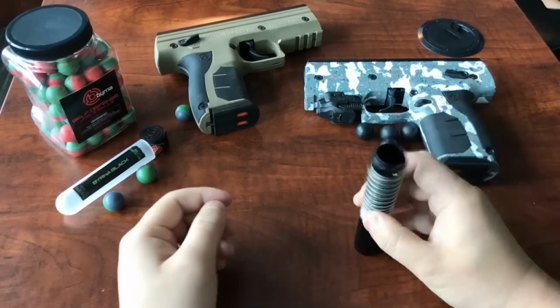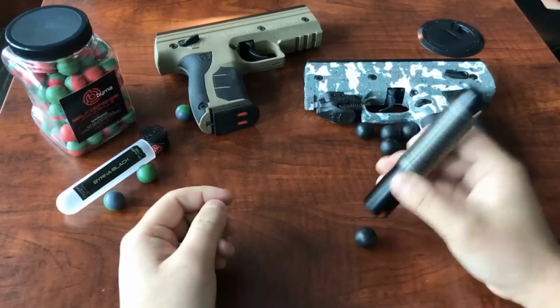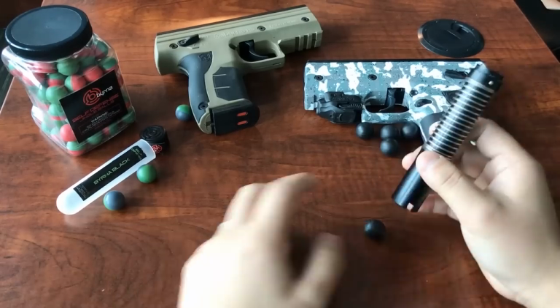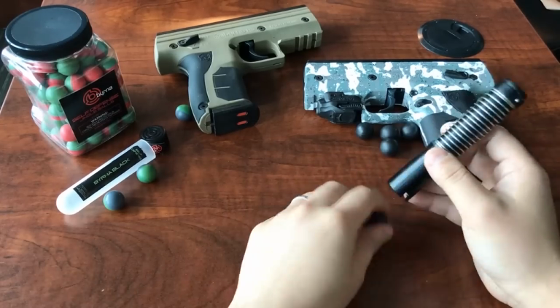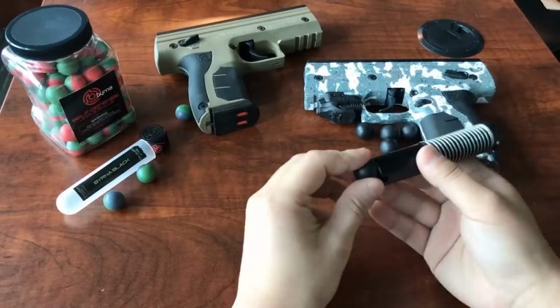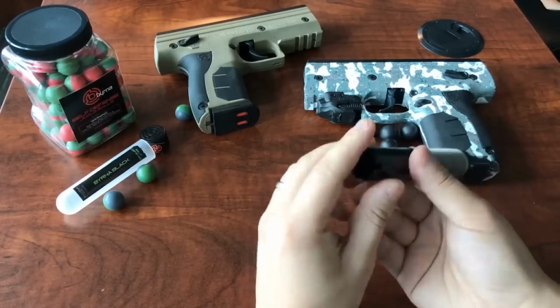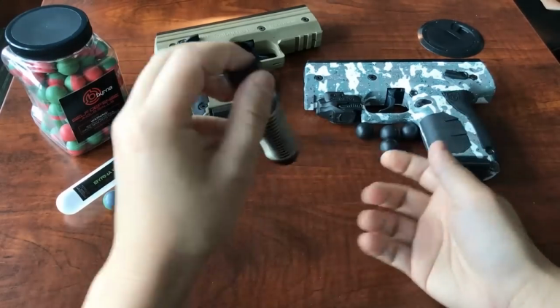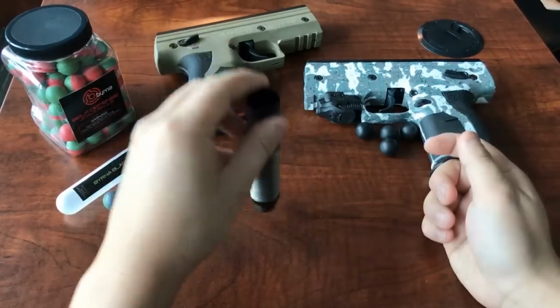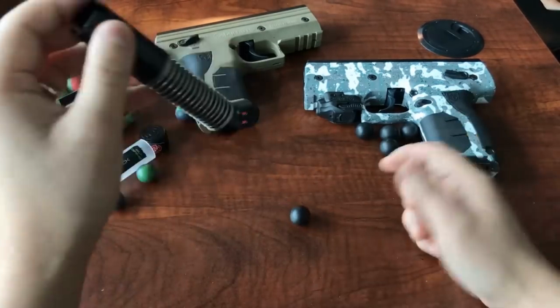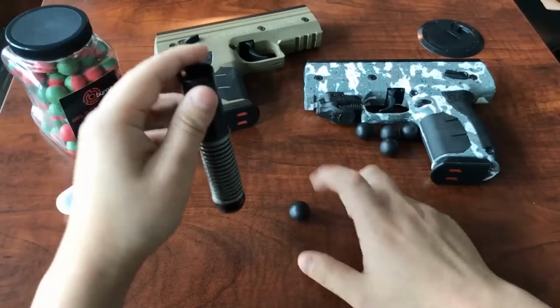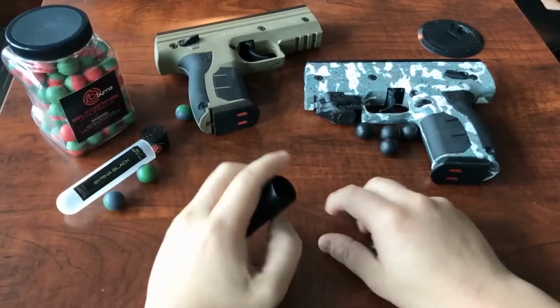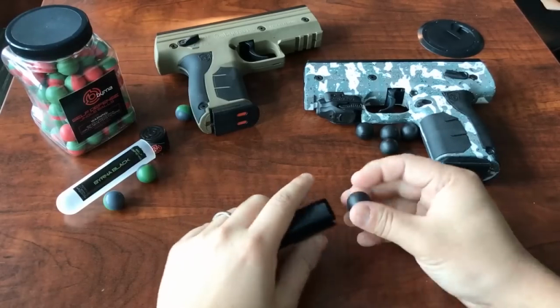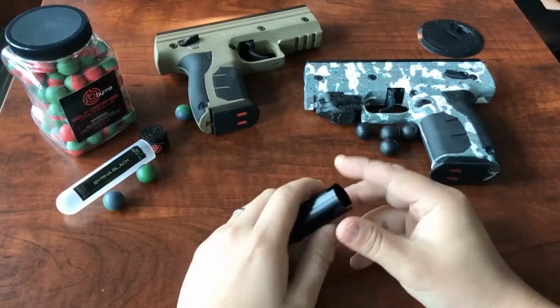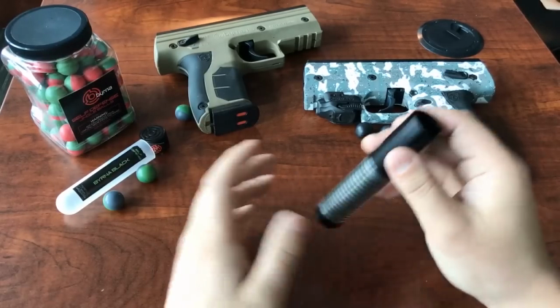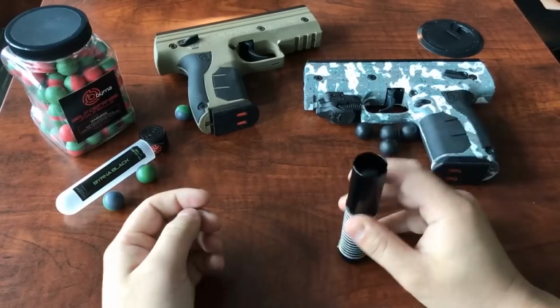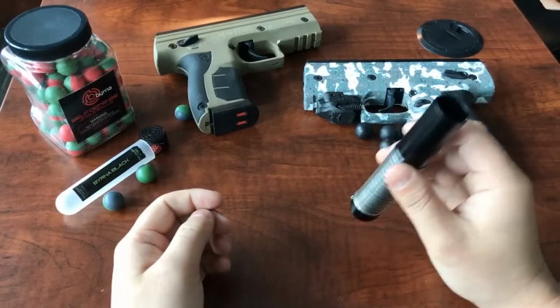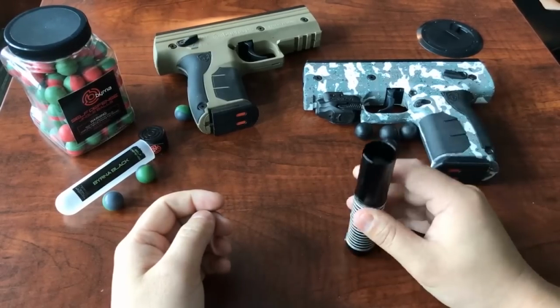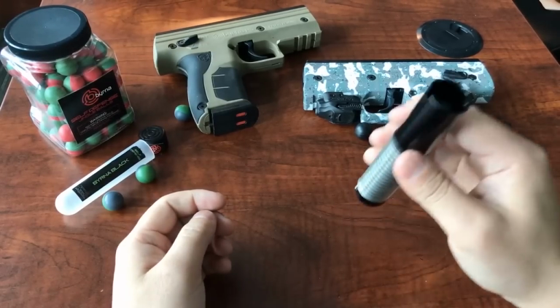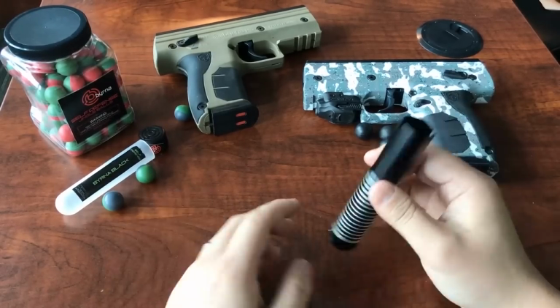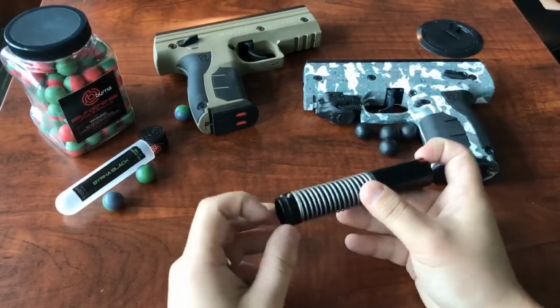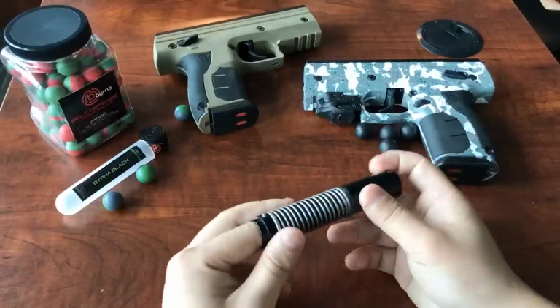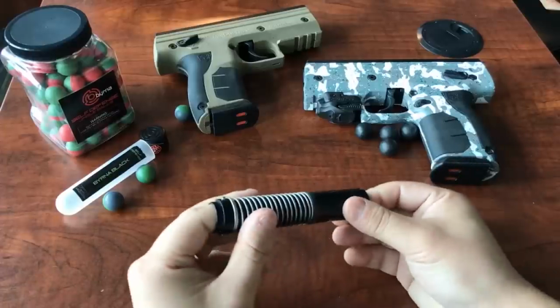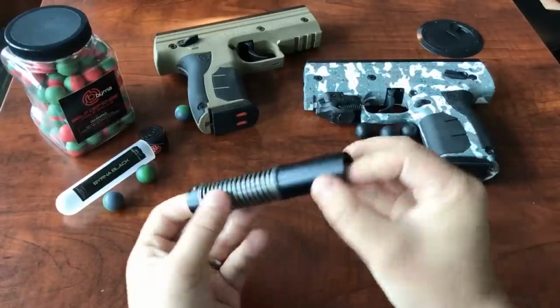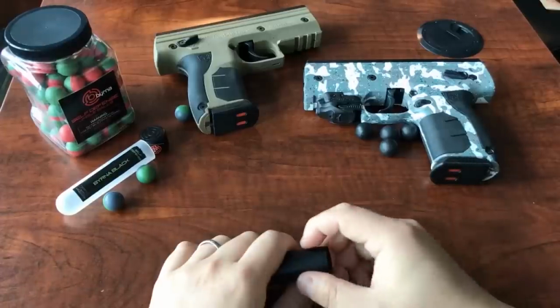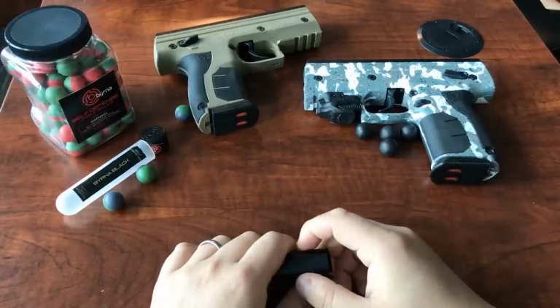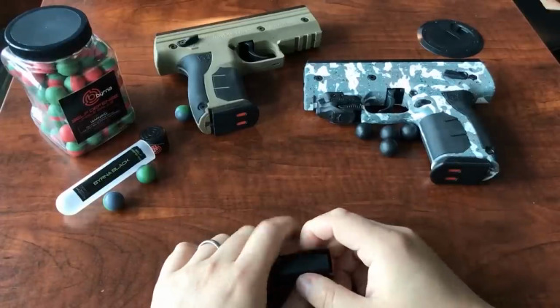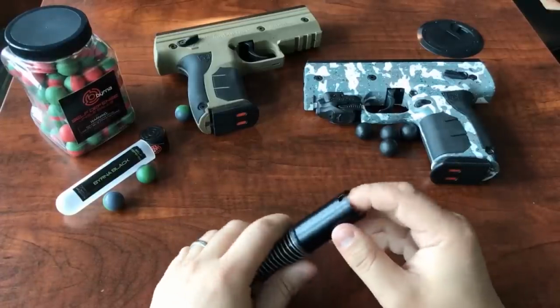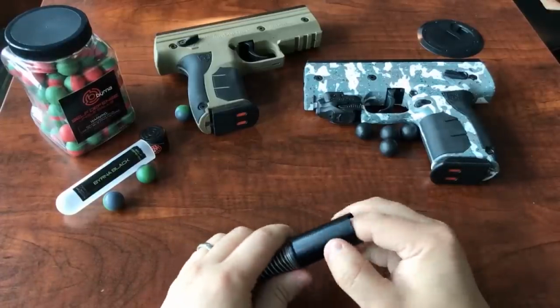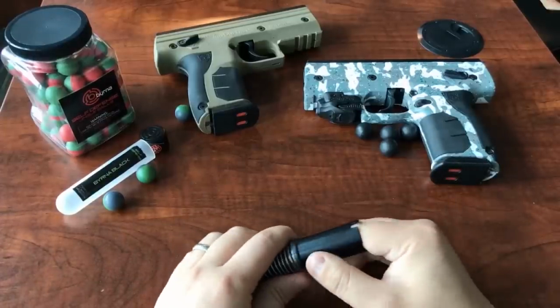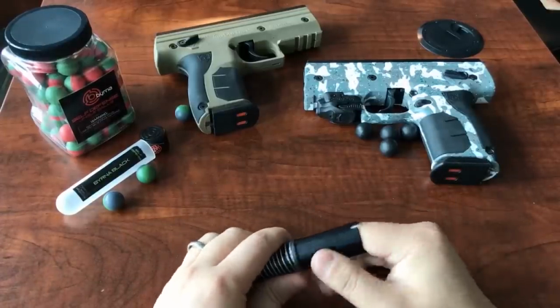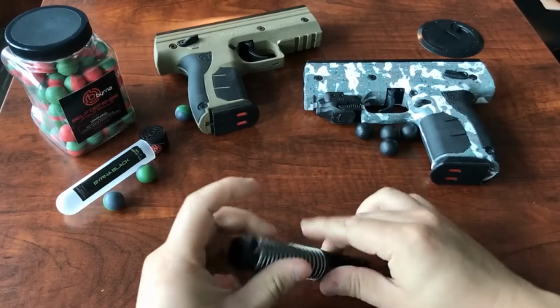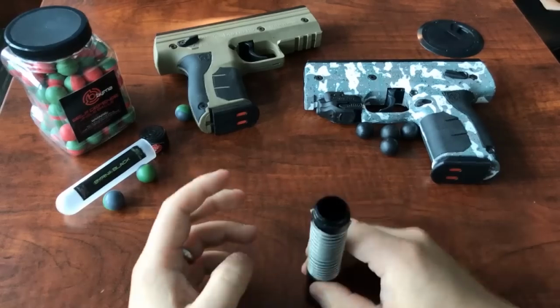You're going to have to end up sticking a chopstick or a pen down there to fish it out. So my point is, Burna precision molds these .68 caliber balls with QC protocols so that this doesn't happen.